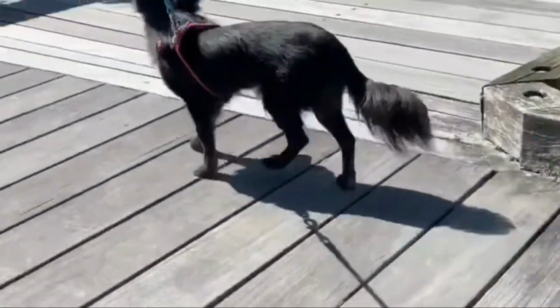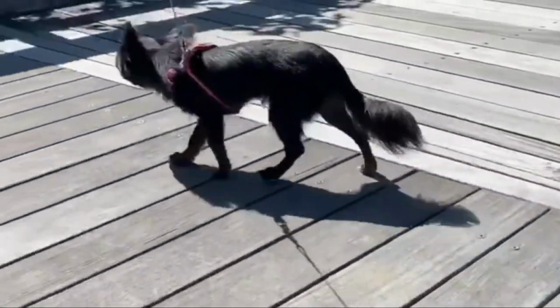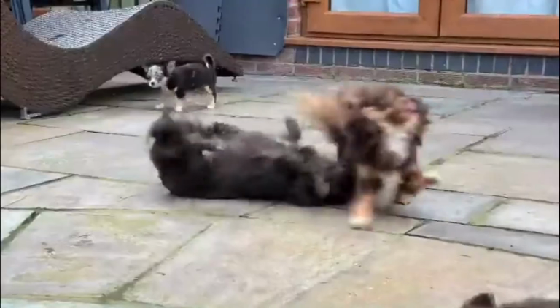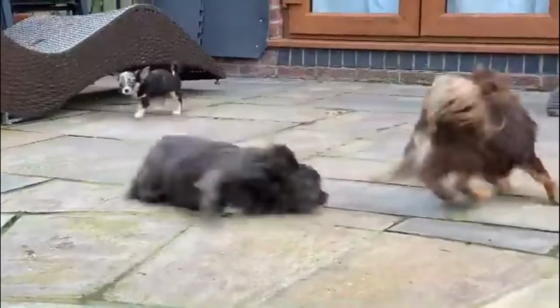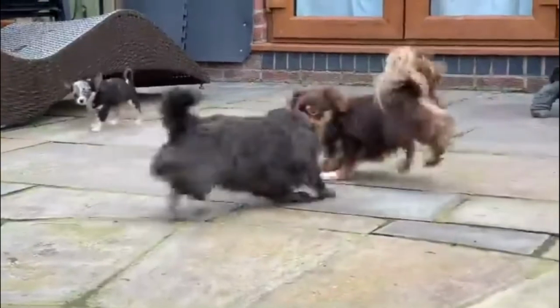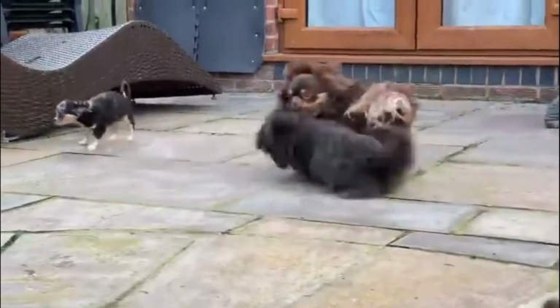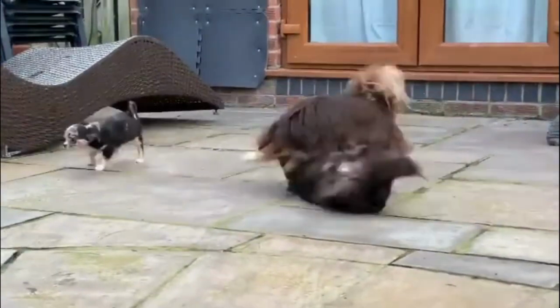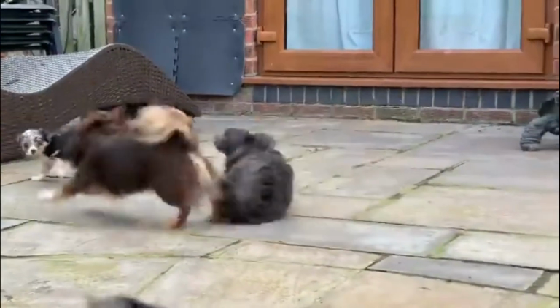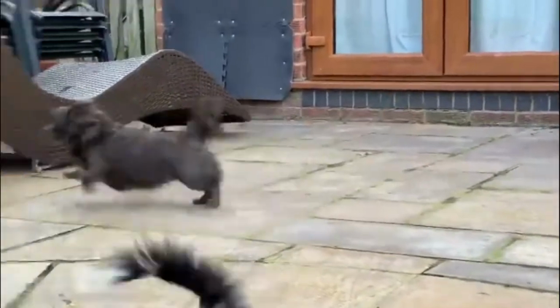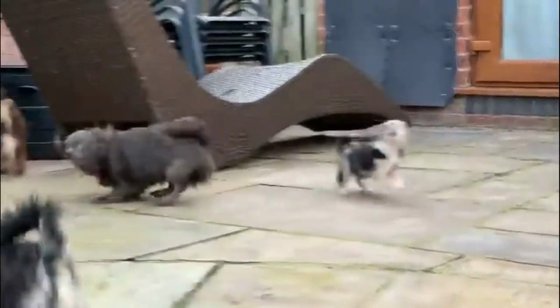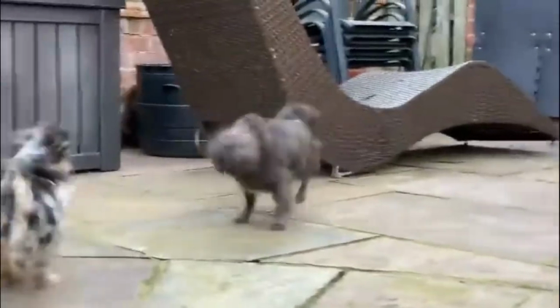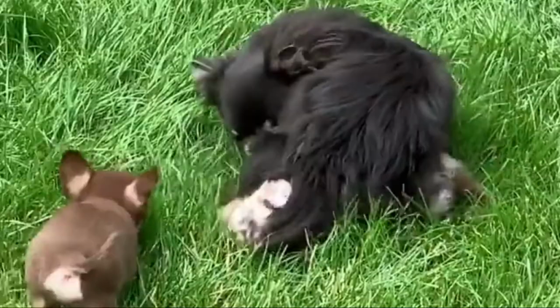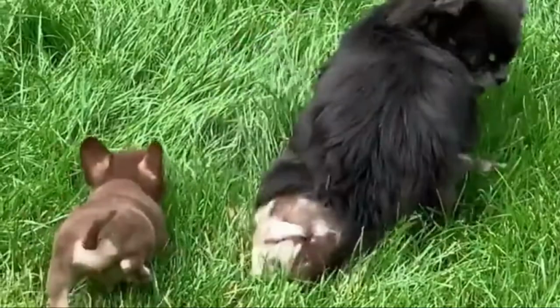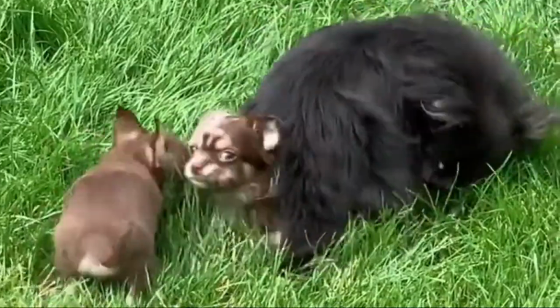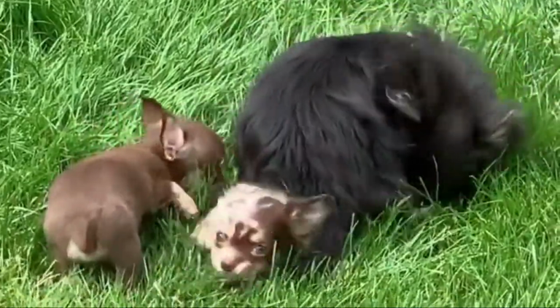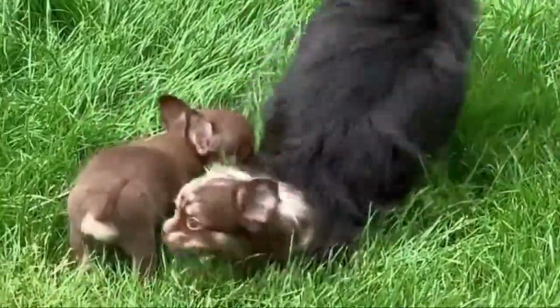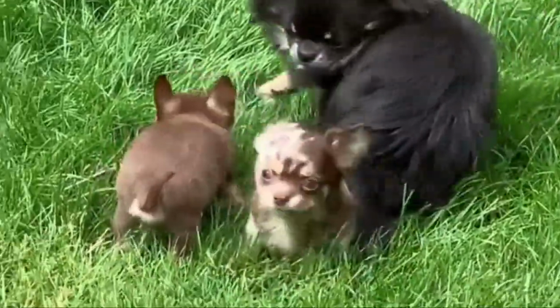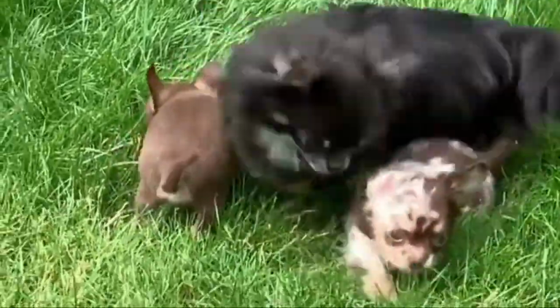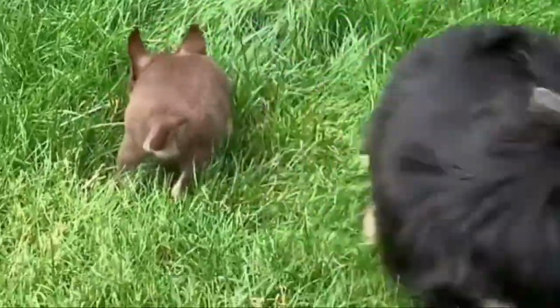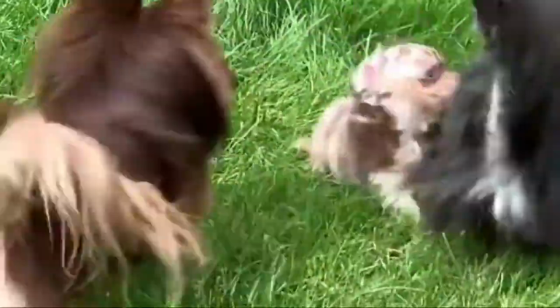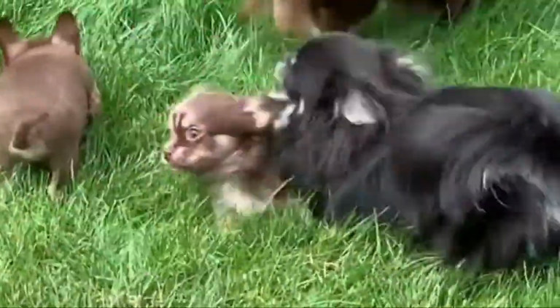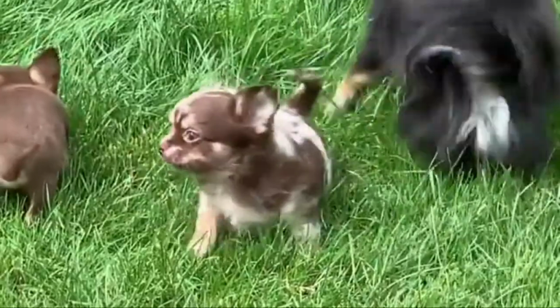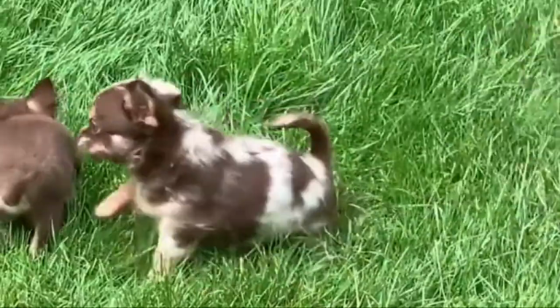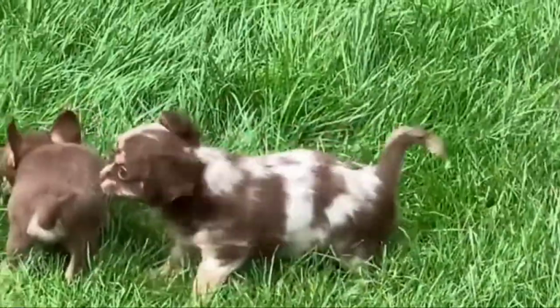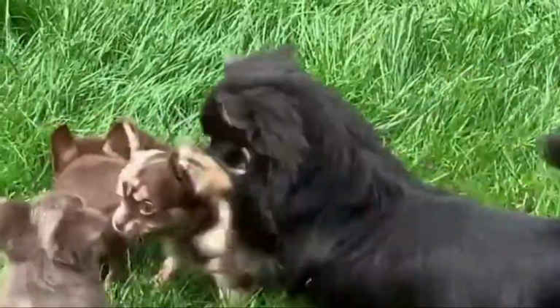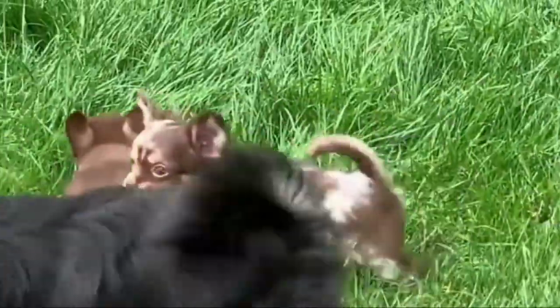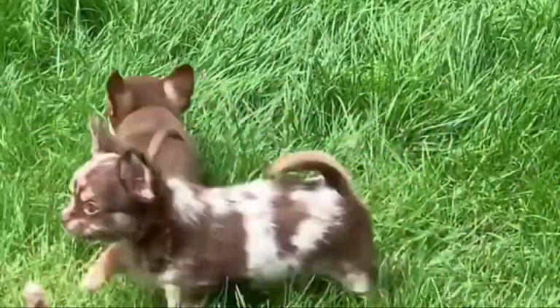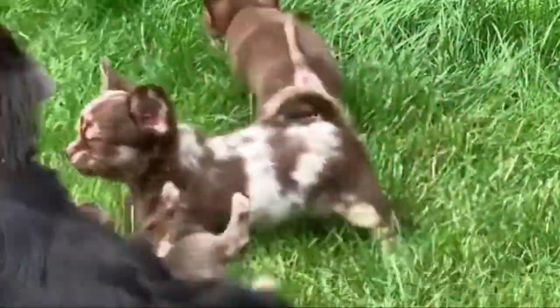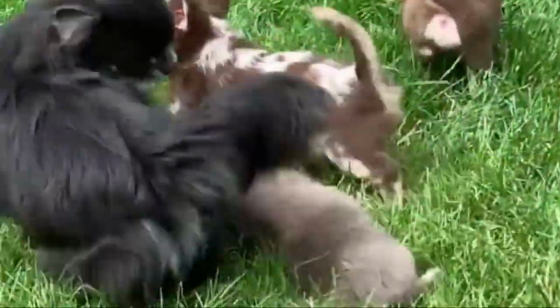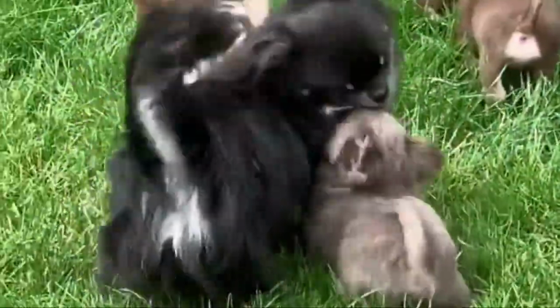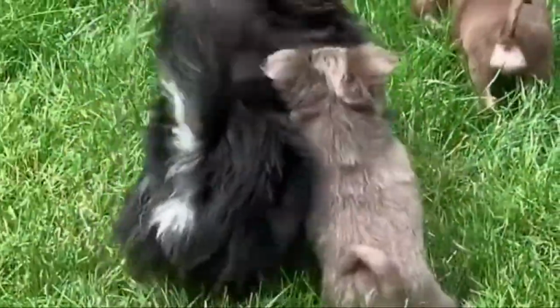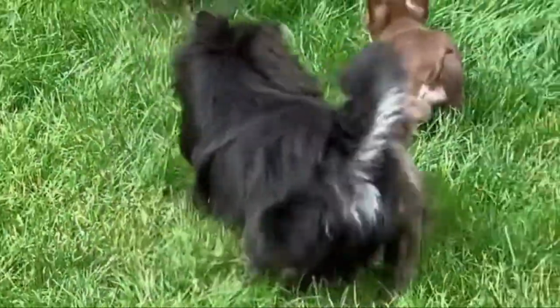However, it's generally accompanied by a few splashes of white or another color. Despite the fact that at least three dominant genes result in solid black, dominant genes are easier to breed out than recessive genes, which is why the pure black Chihuahua is so rare.